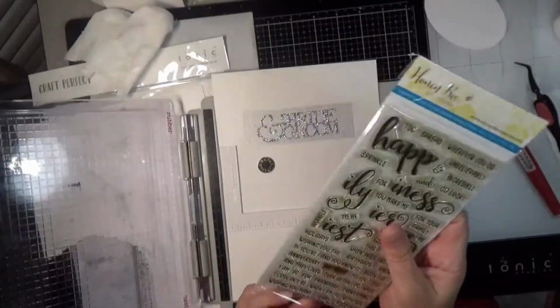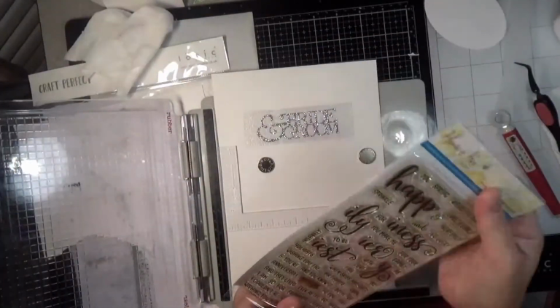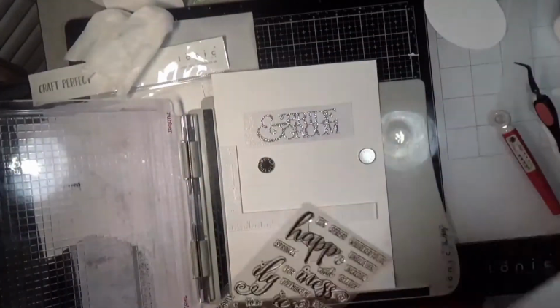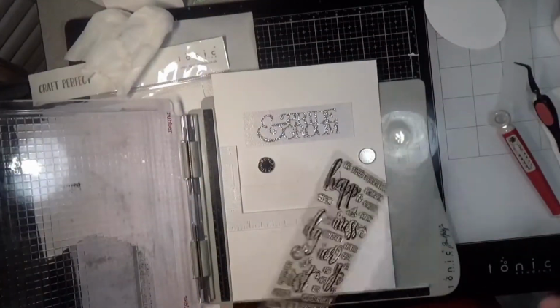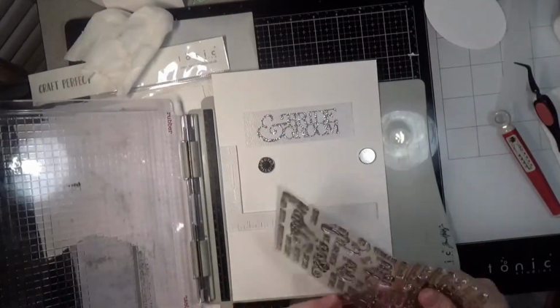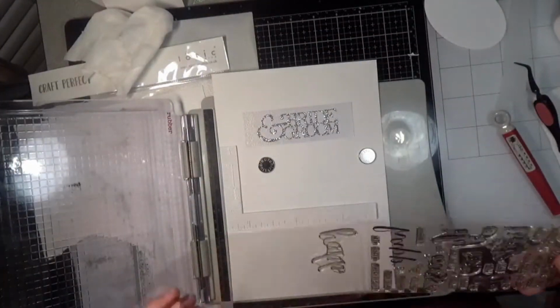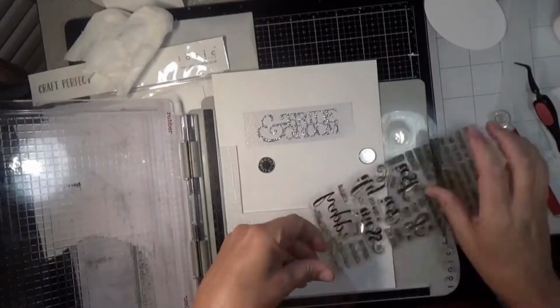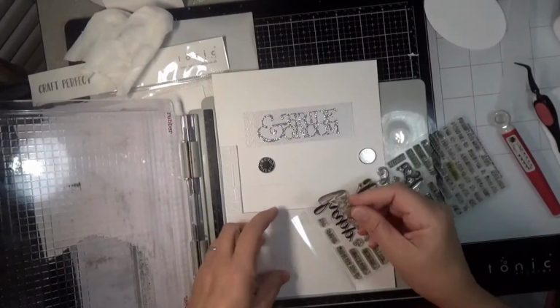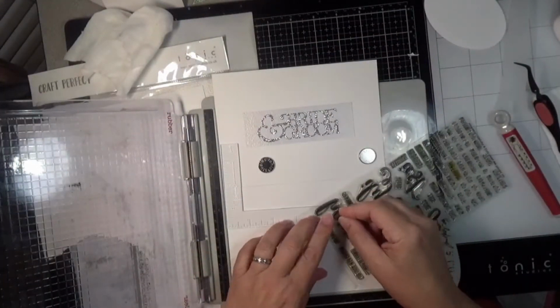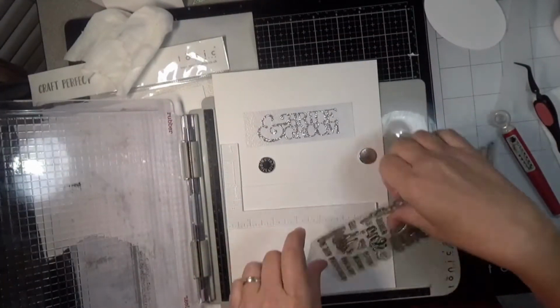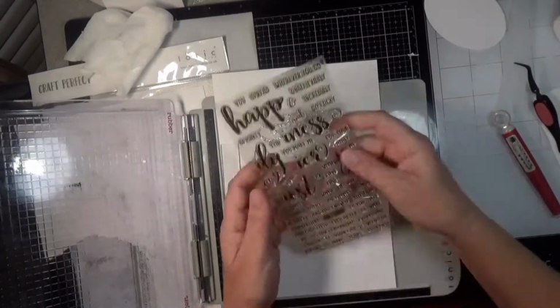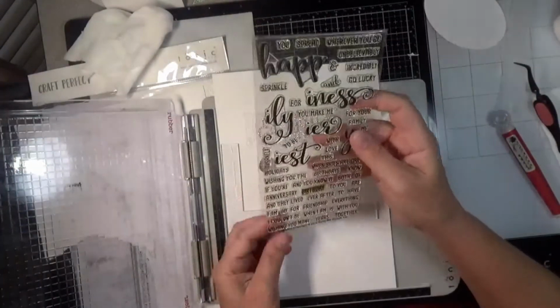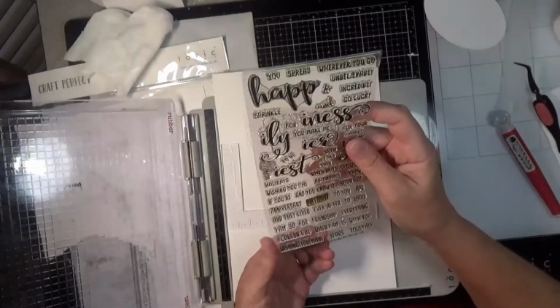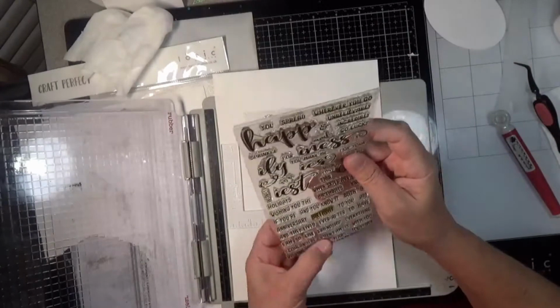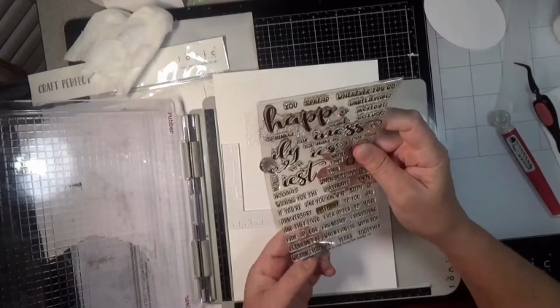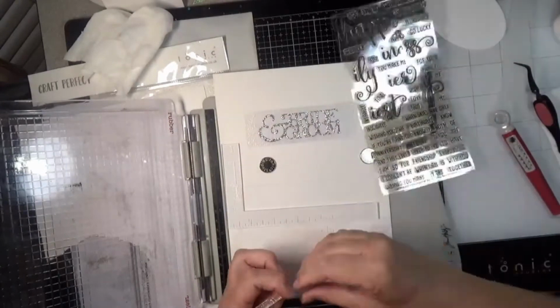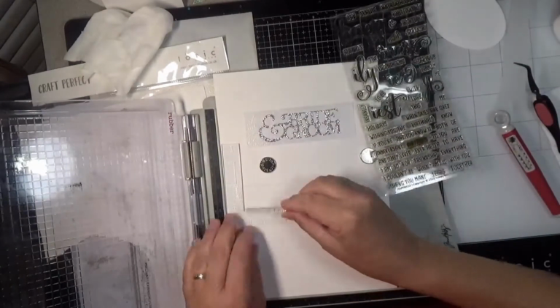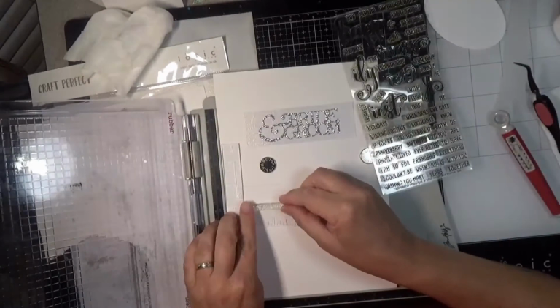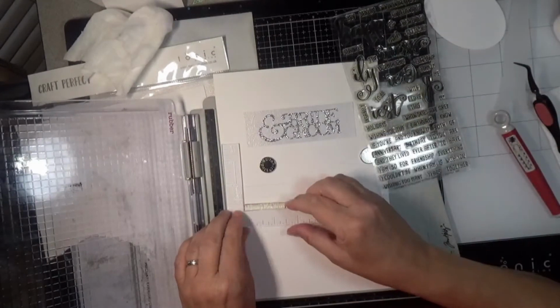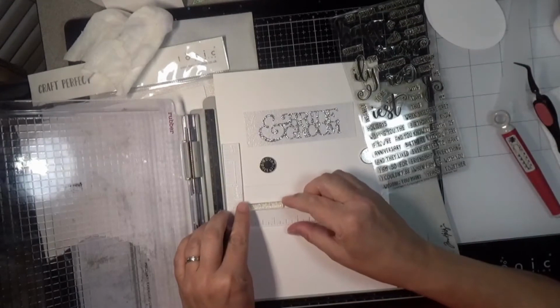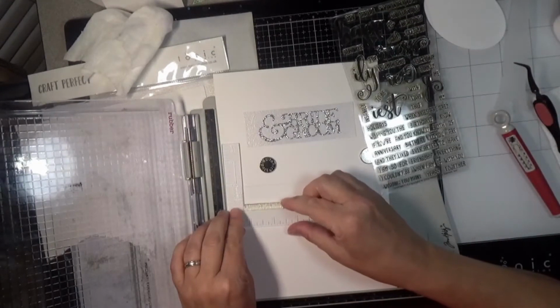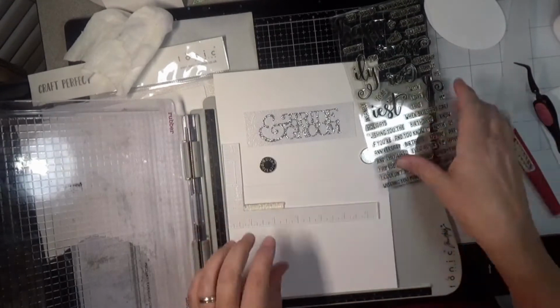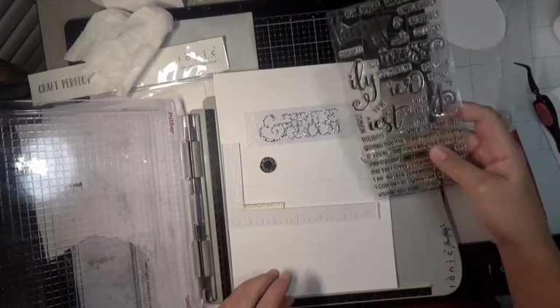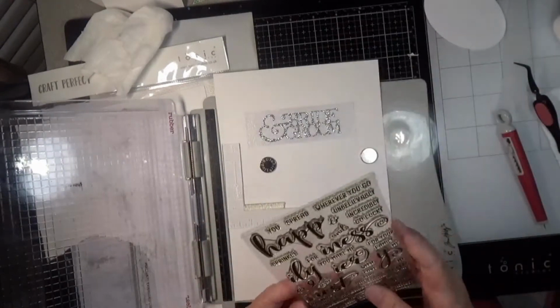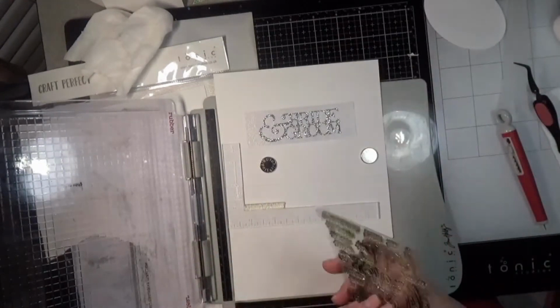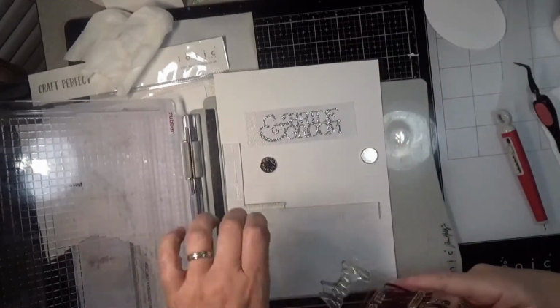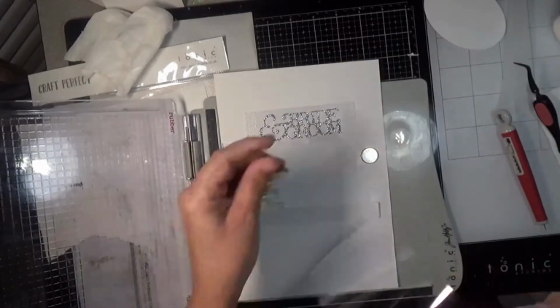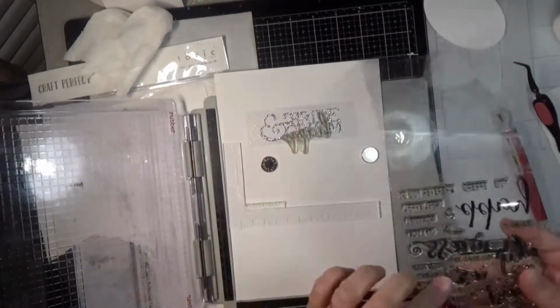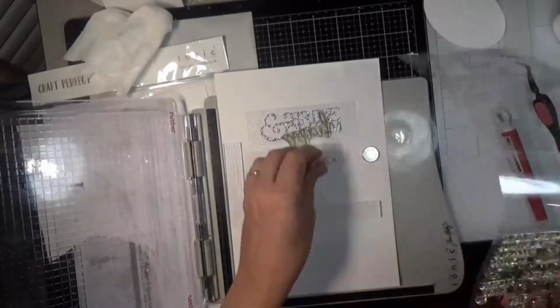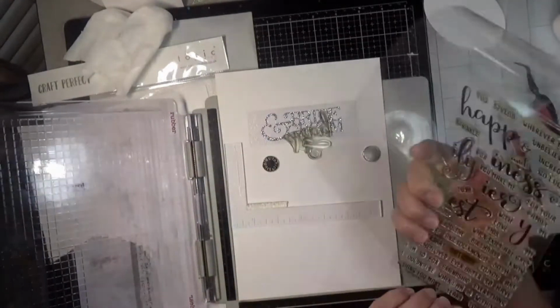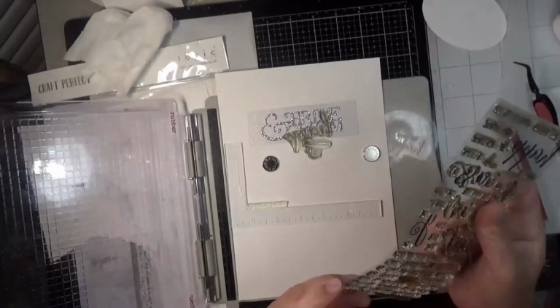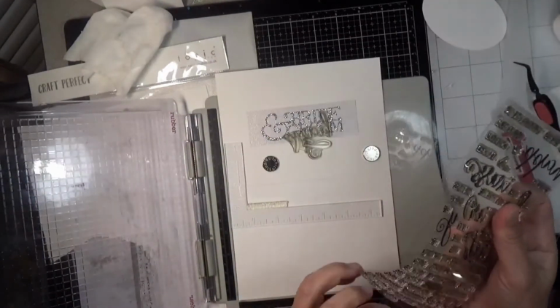There are some really pretty fall ones too, and I'll be breaking those out soon. But back to the card for a second.